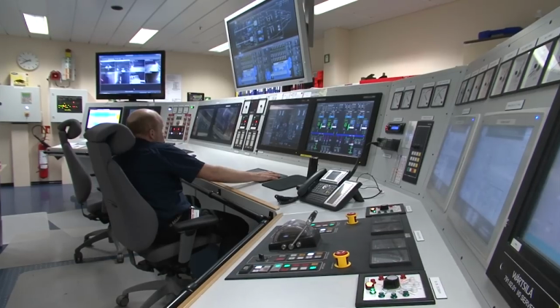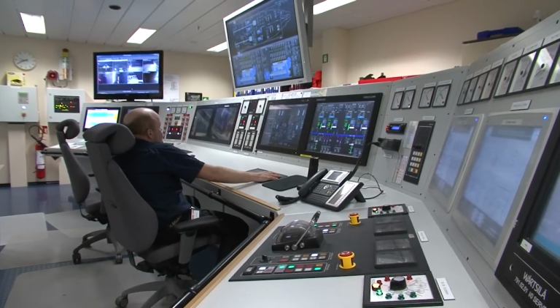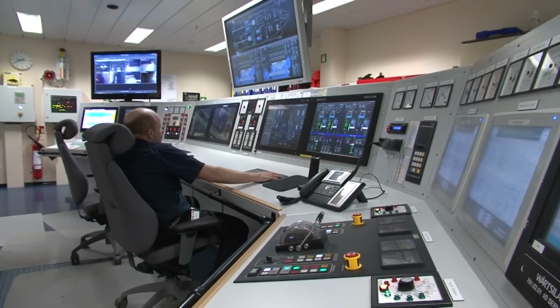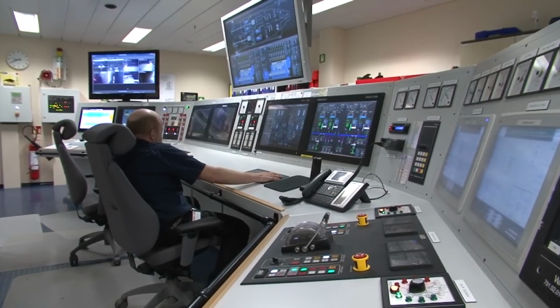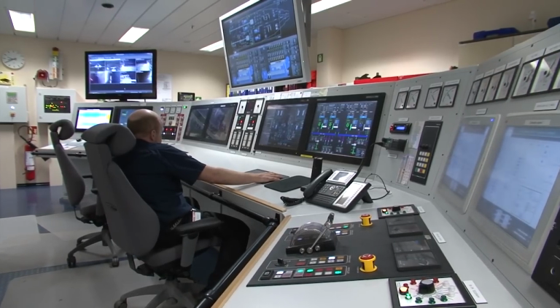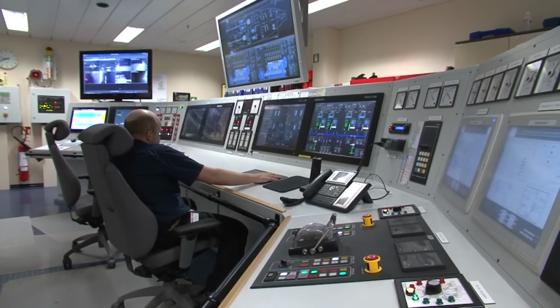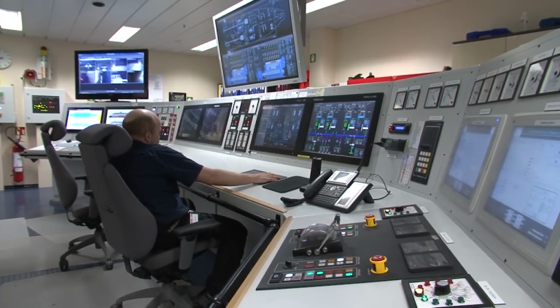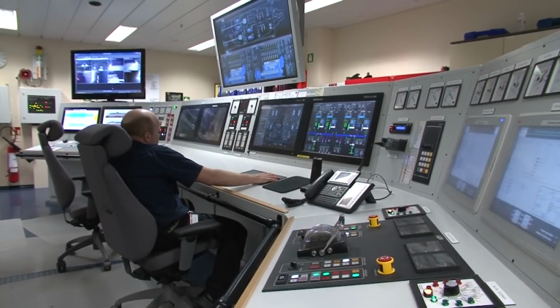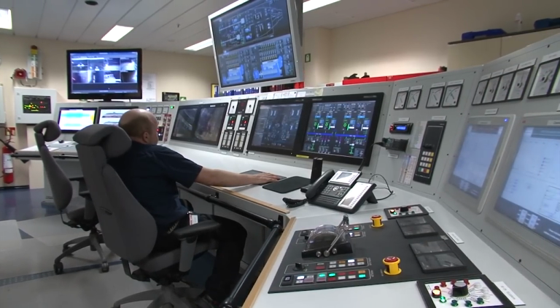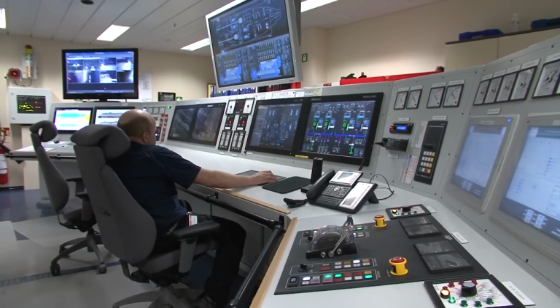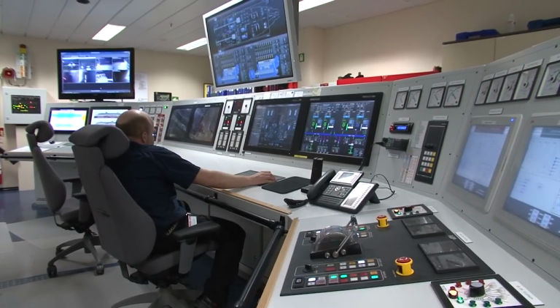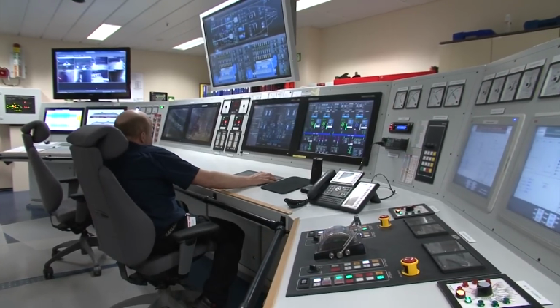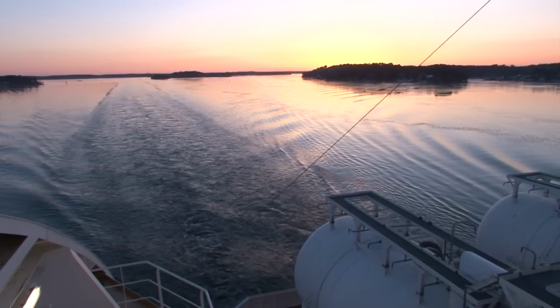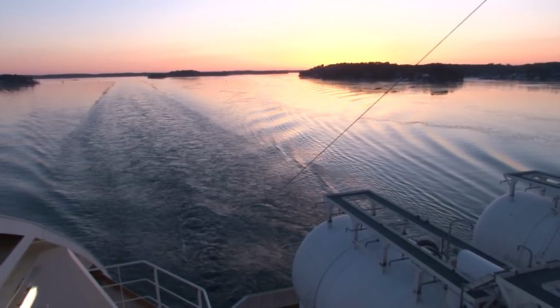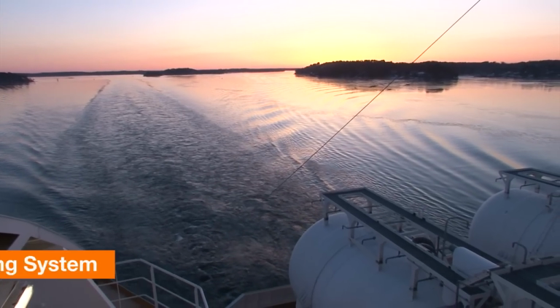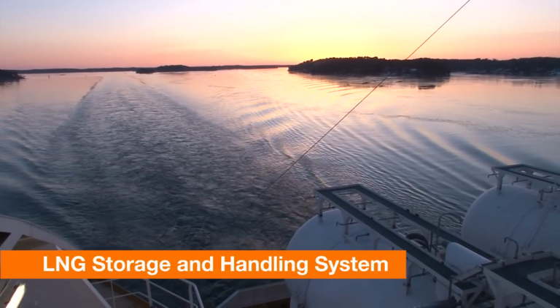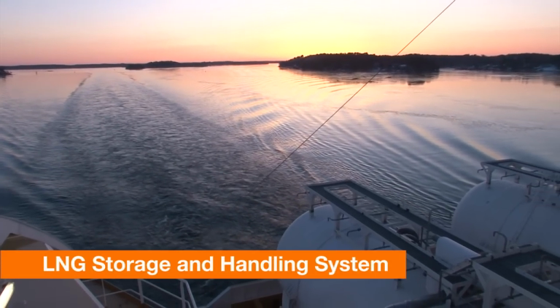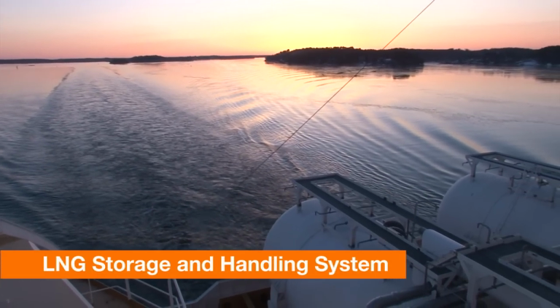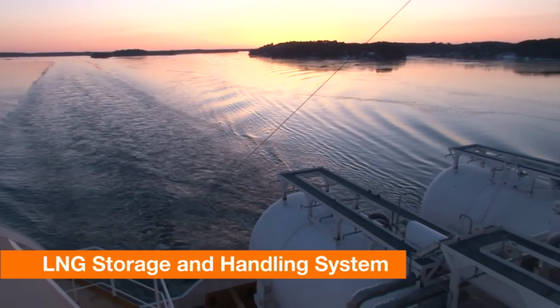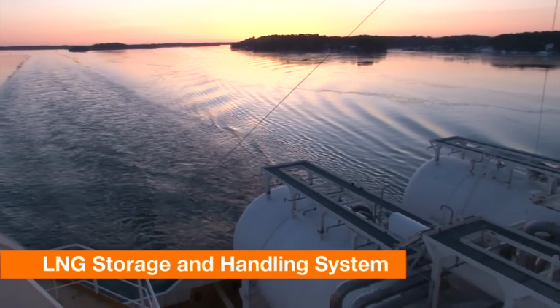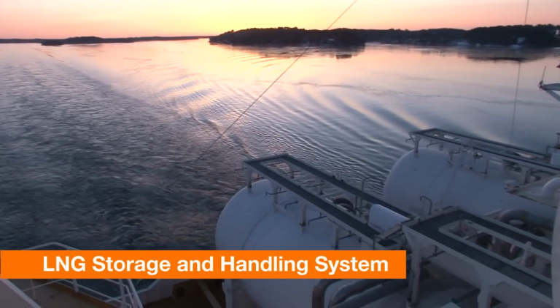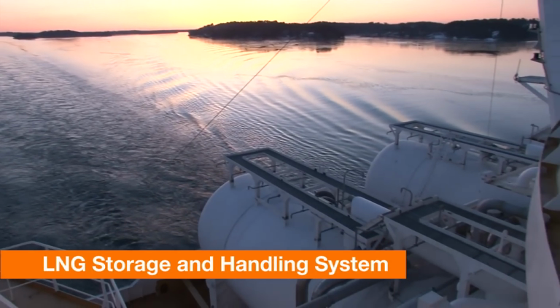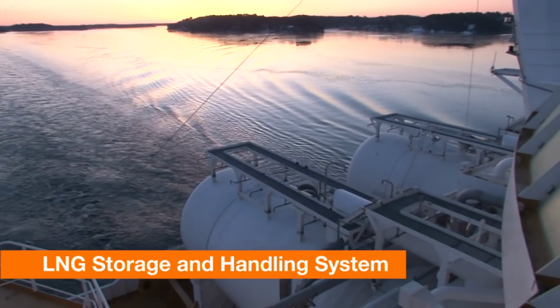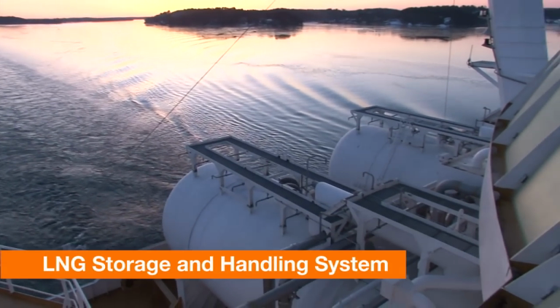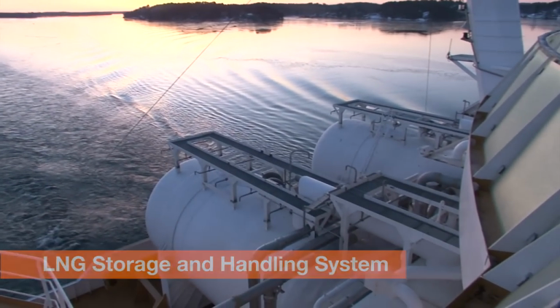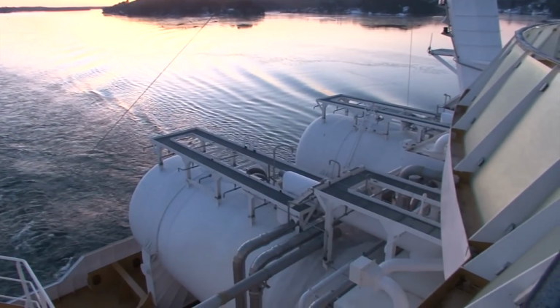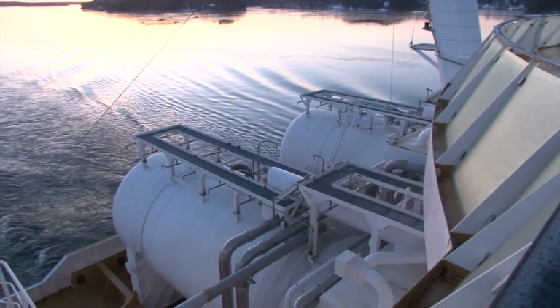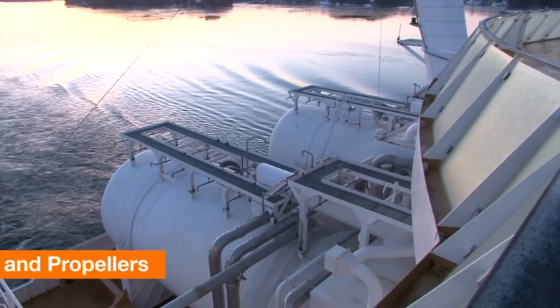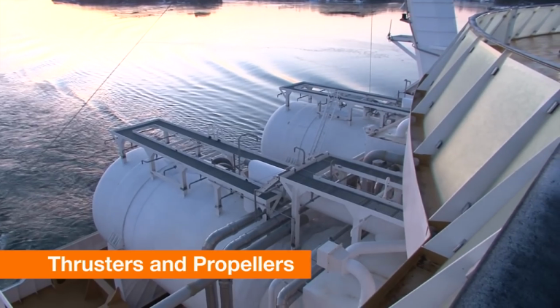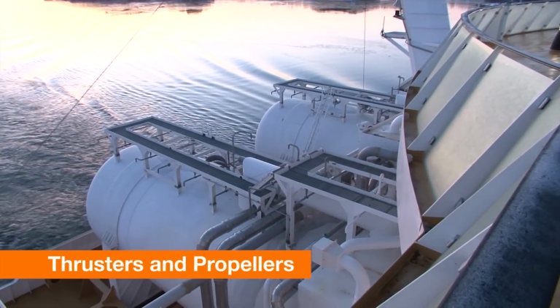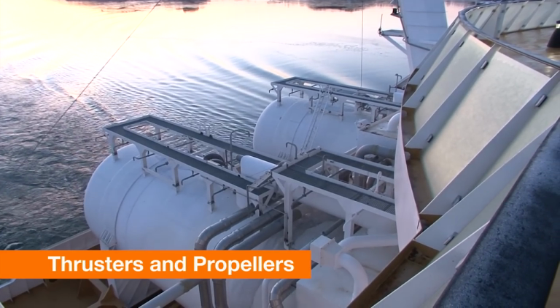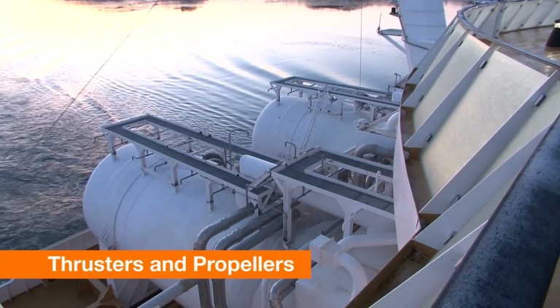Wärtsilä has also supplied a large variety of other components to the ship, such as the complete LNG storing and handling system, which are vital to her operation.